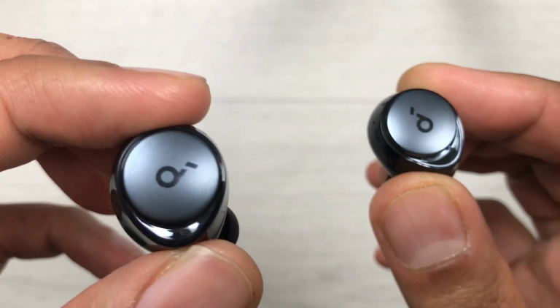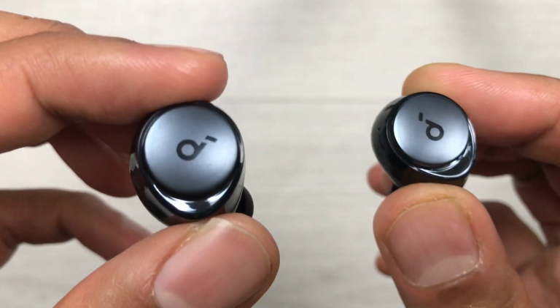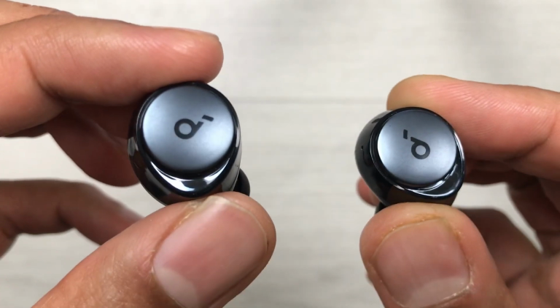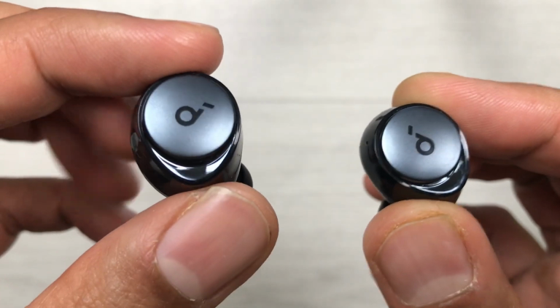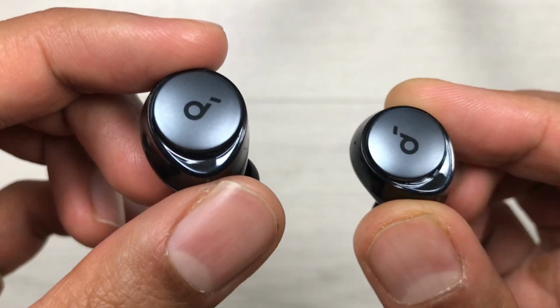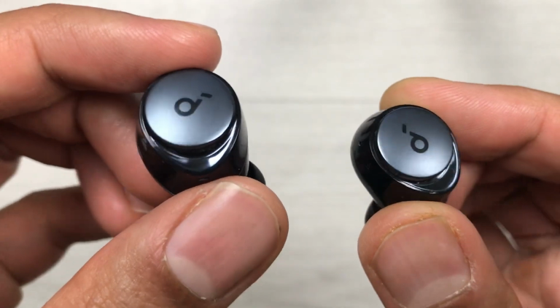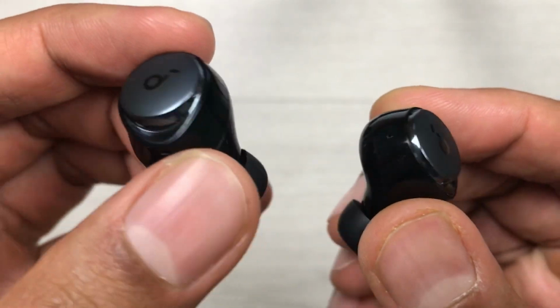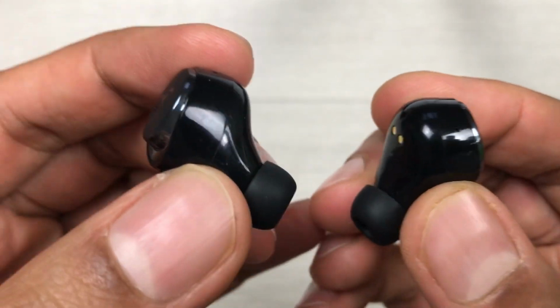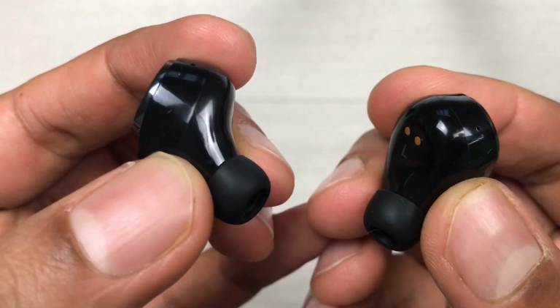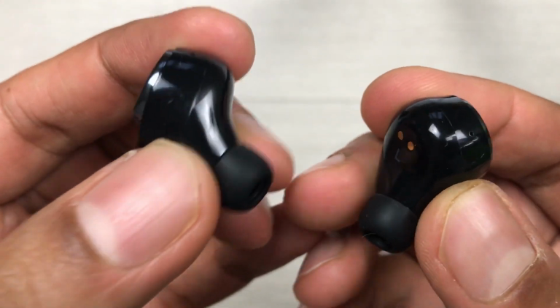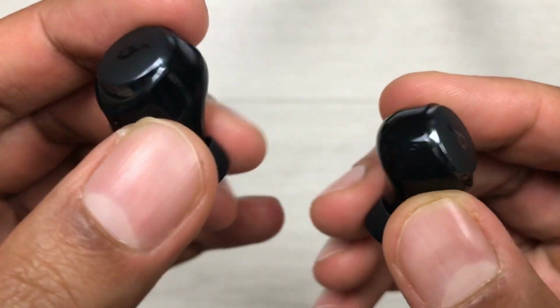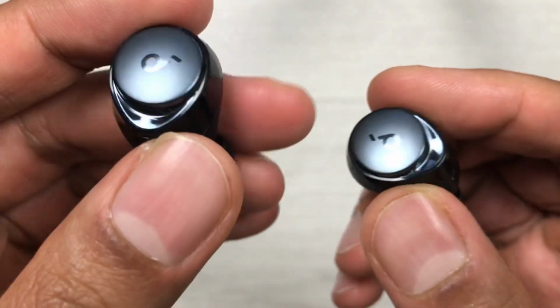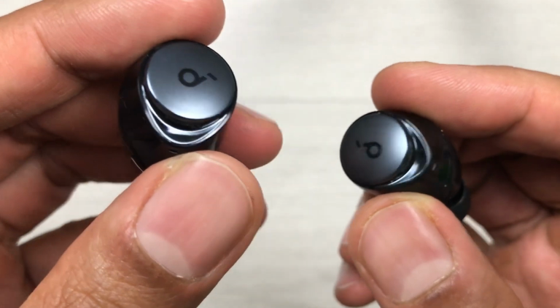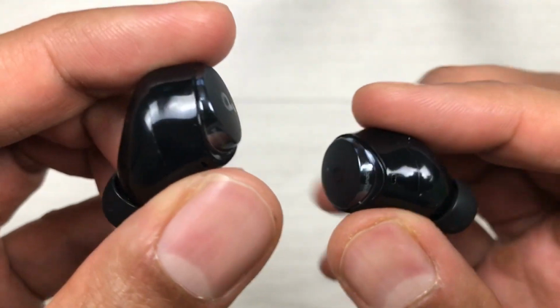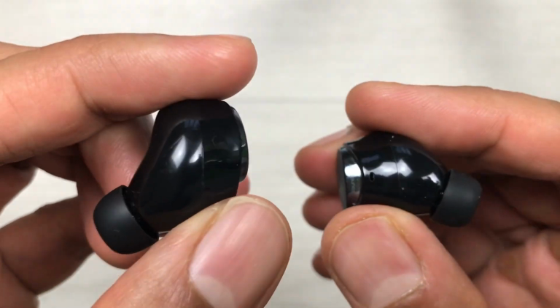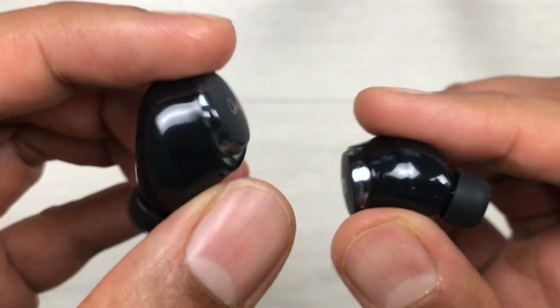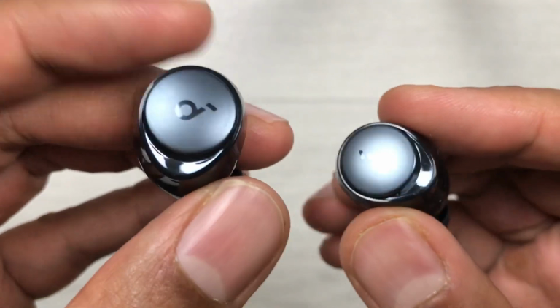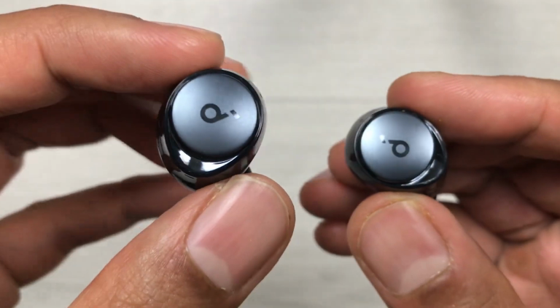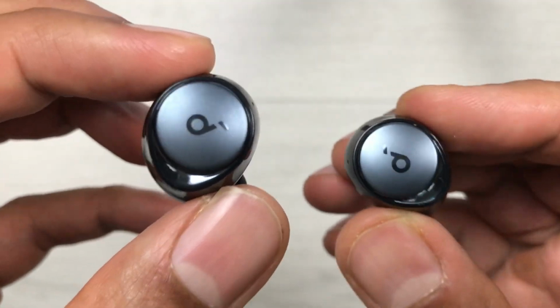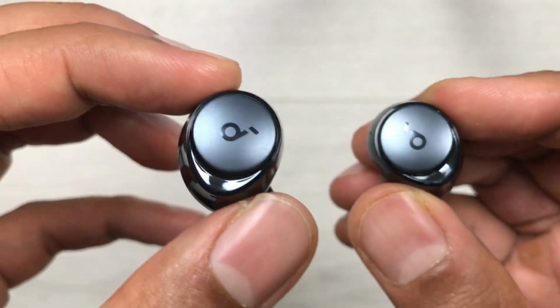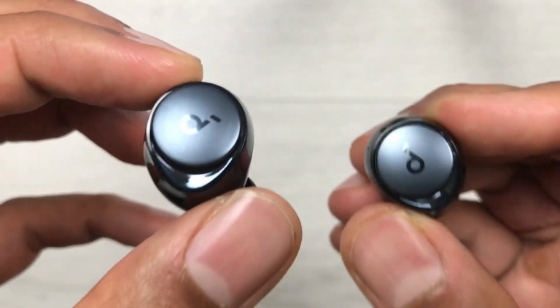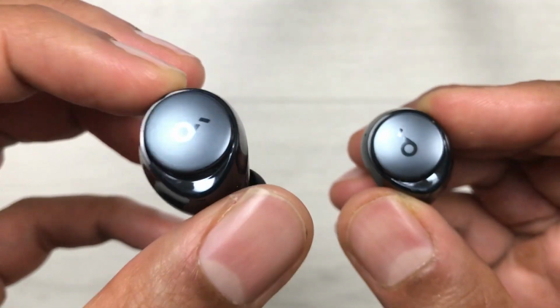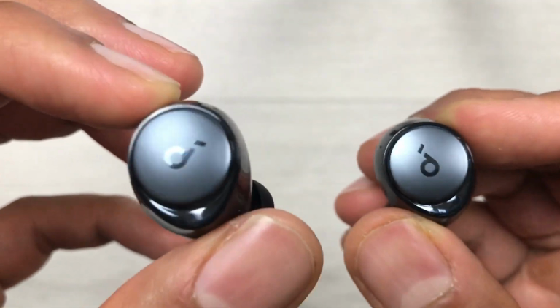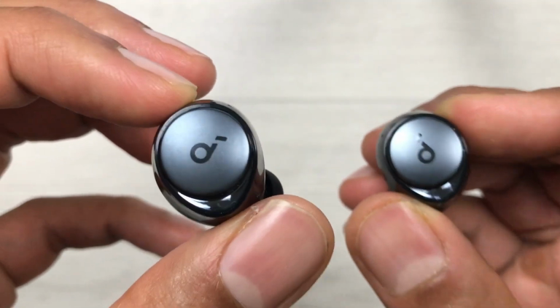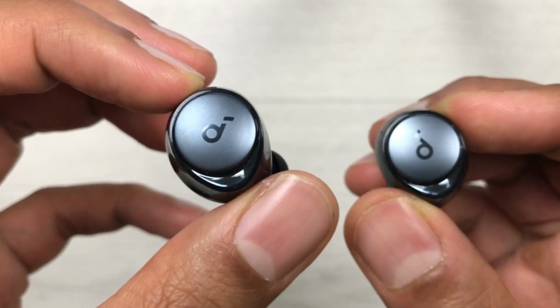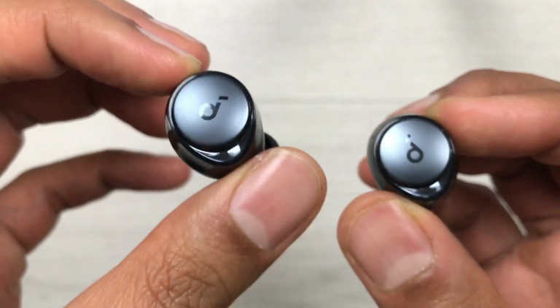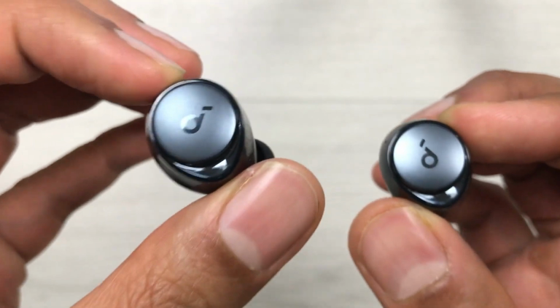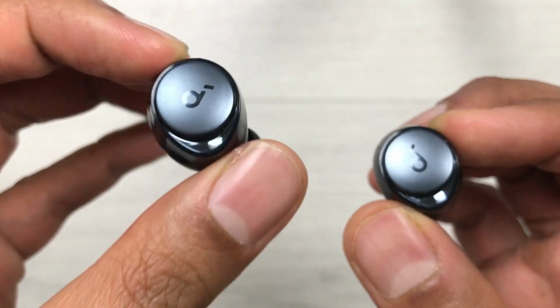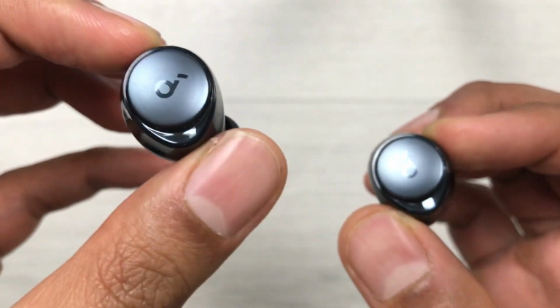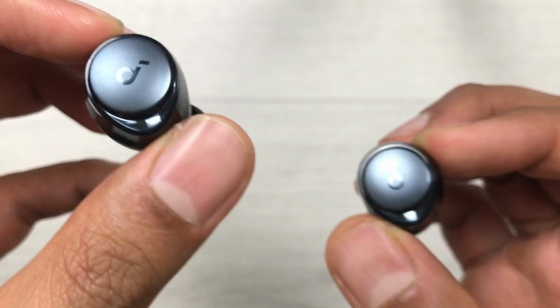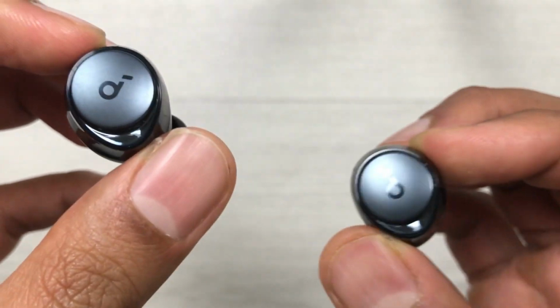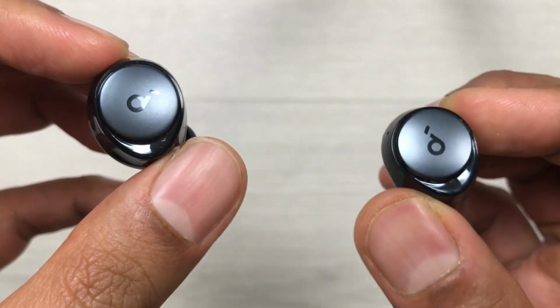Hello guys, I hope you are doing really well. Today I have with me the Soundcore Space A40 earbuds, and in this video I'm going to talk about what to do if one of your earbuds is connected and the other one is not connecting, and how to fix it.